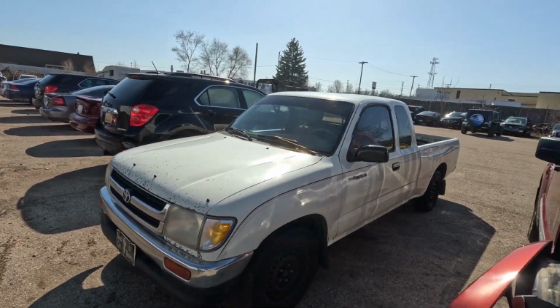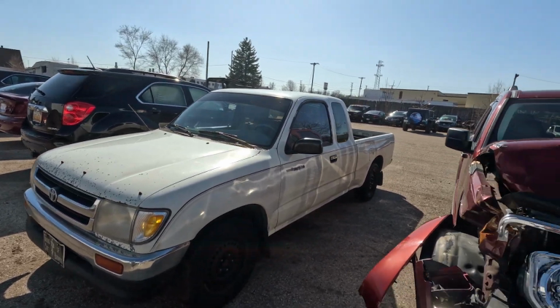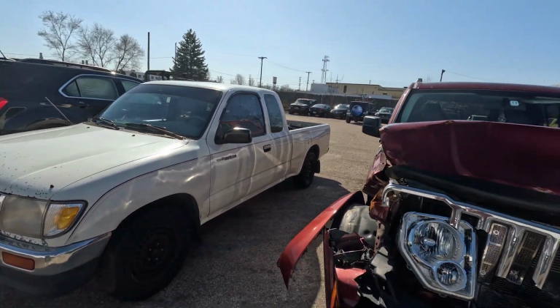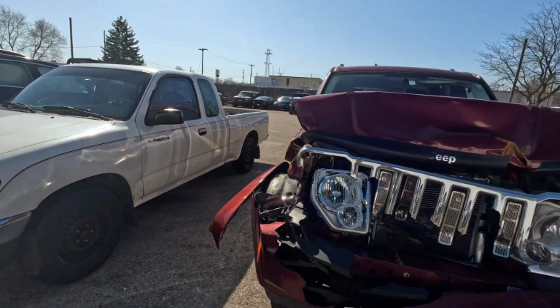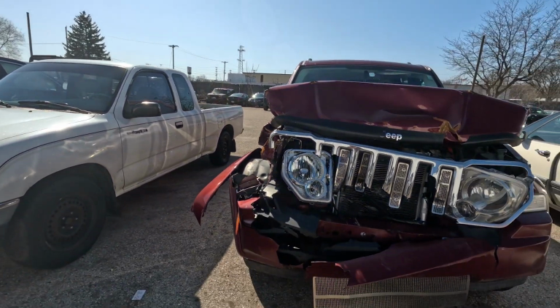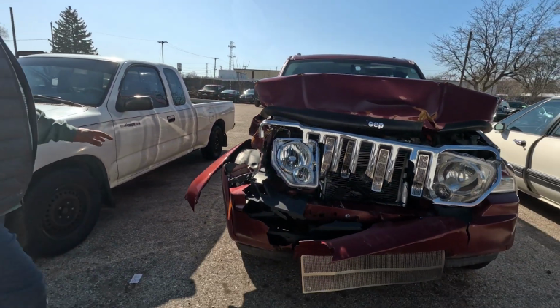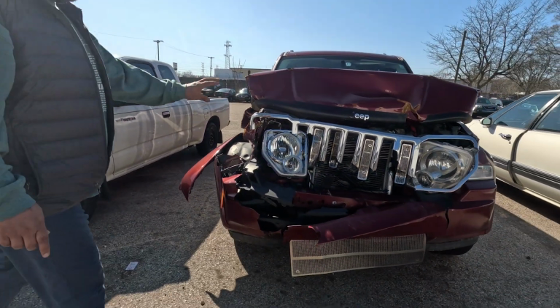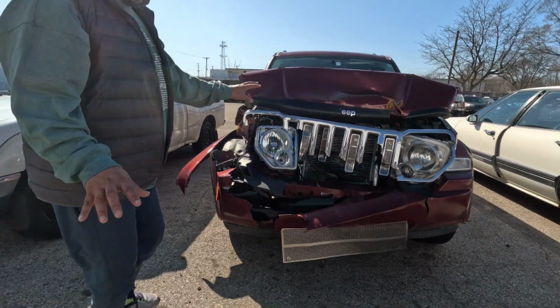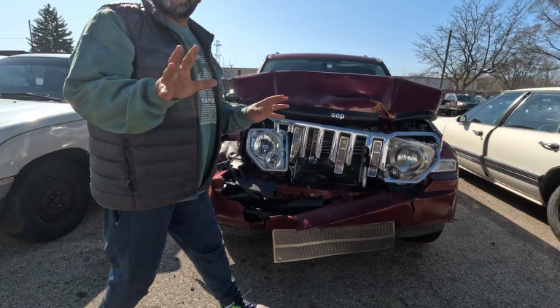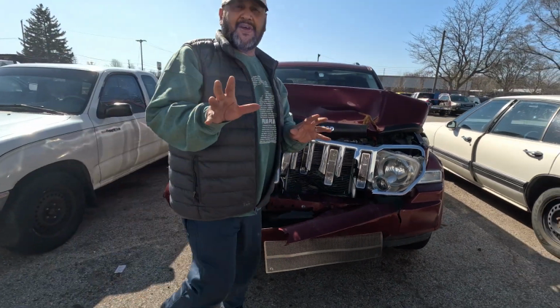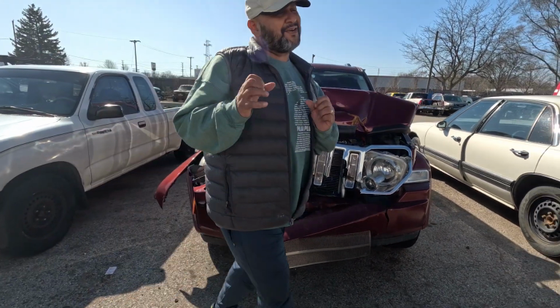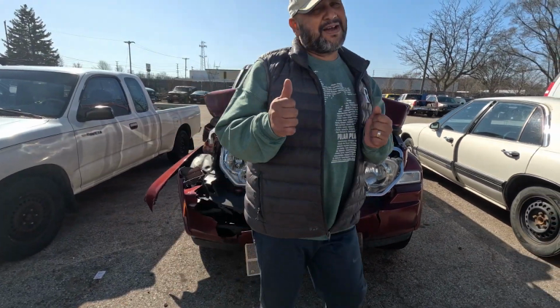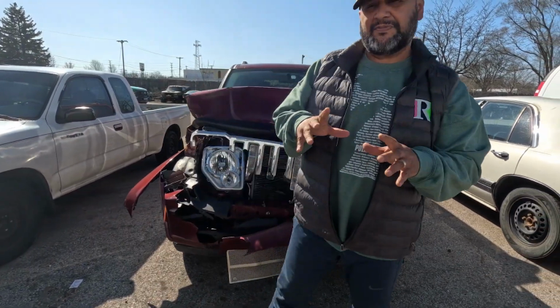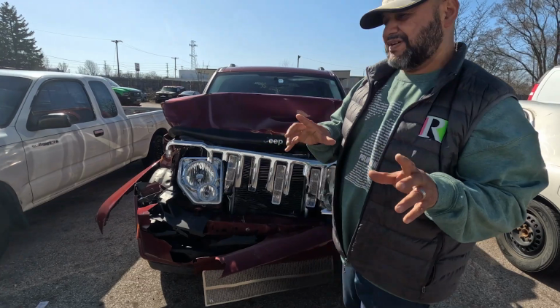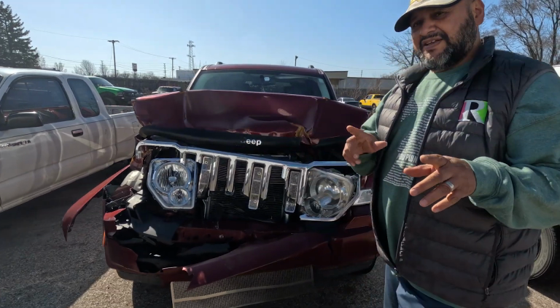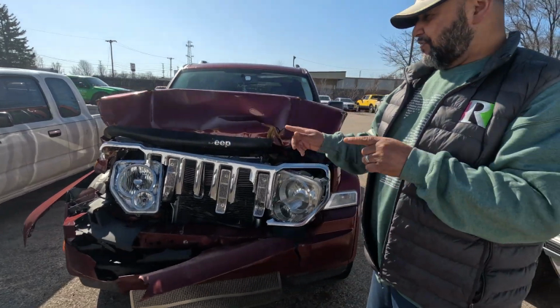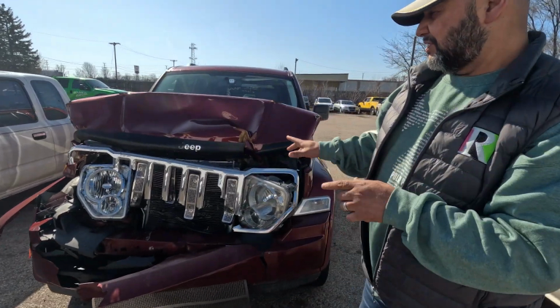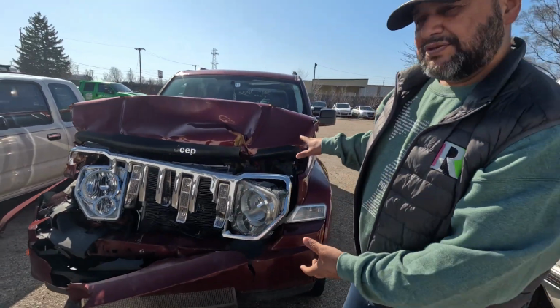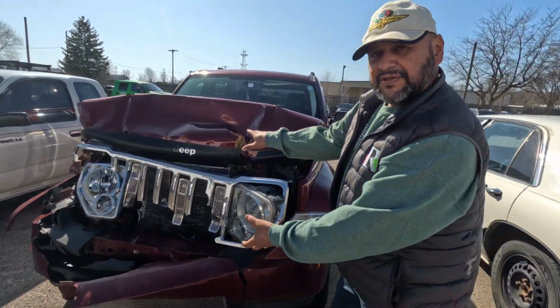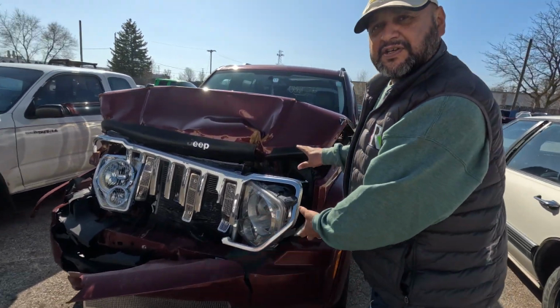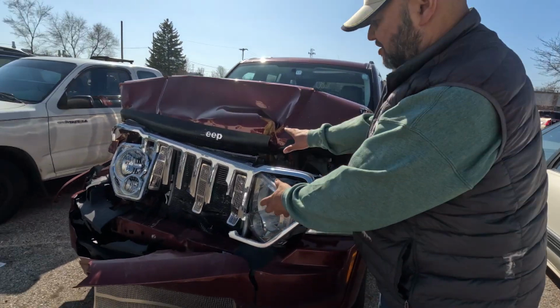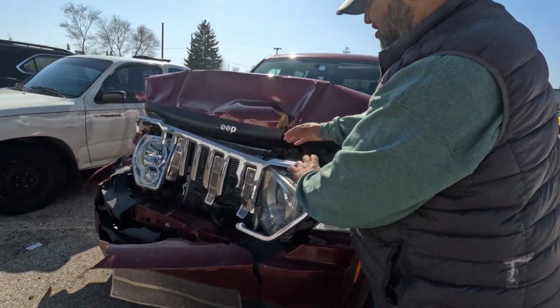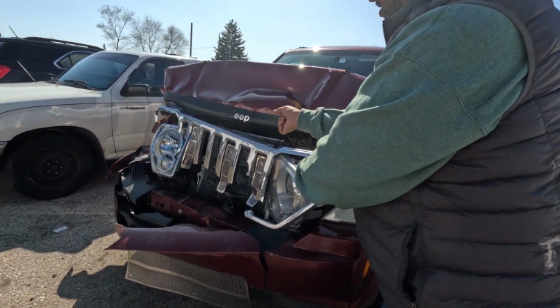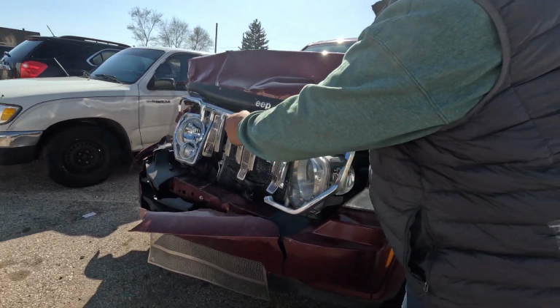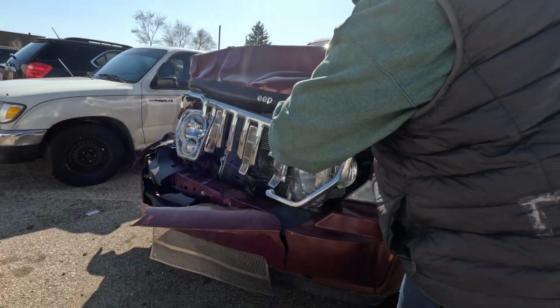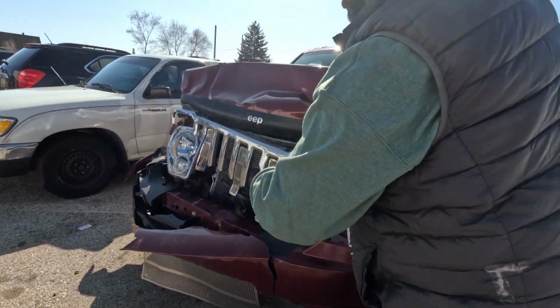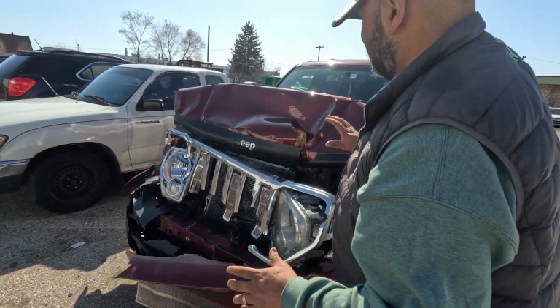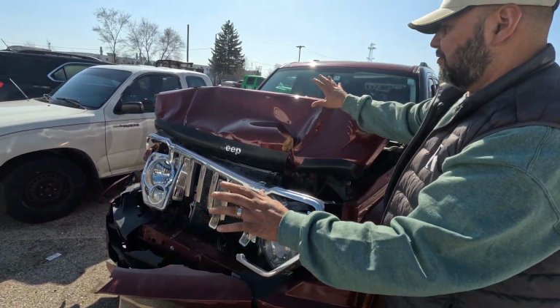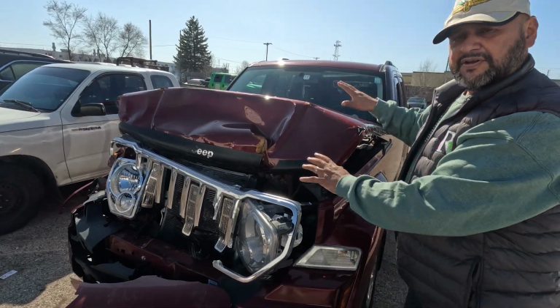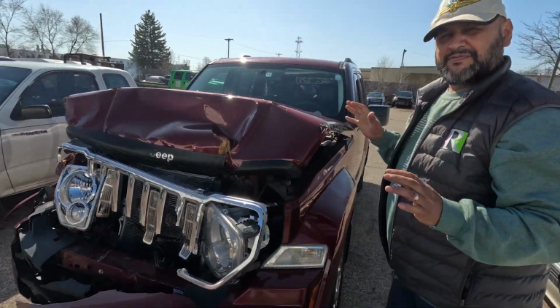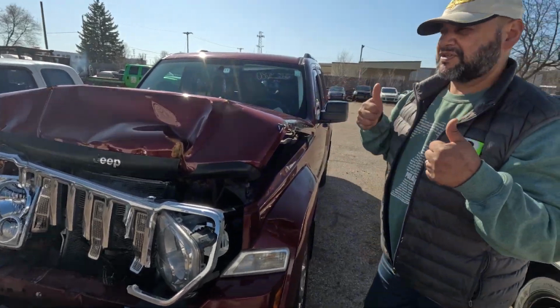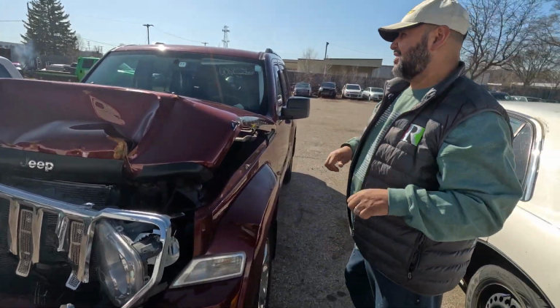Here we got a Jeep. Got a little bit of hit, a little buffing to do in the front — not a whole lot. But if you would do a little touch-up here and there, a little spray, a little putty, you'd be just fine.